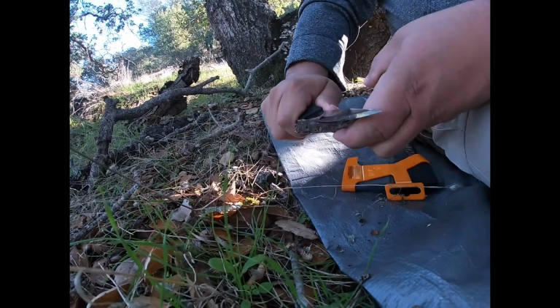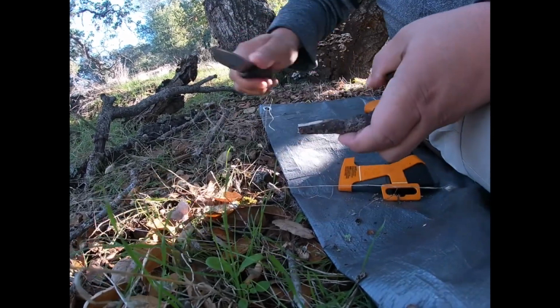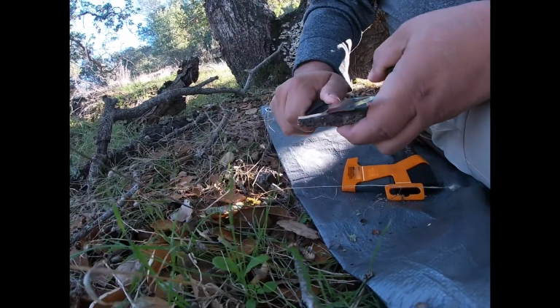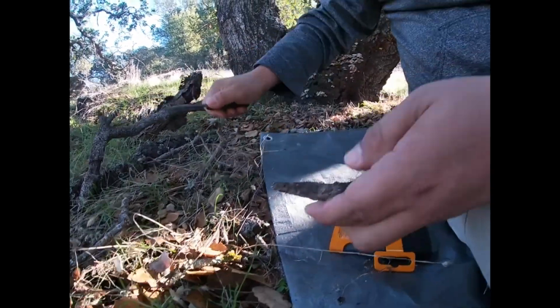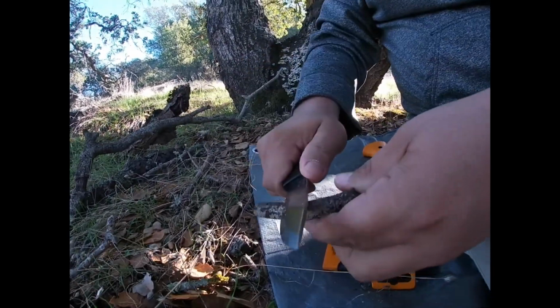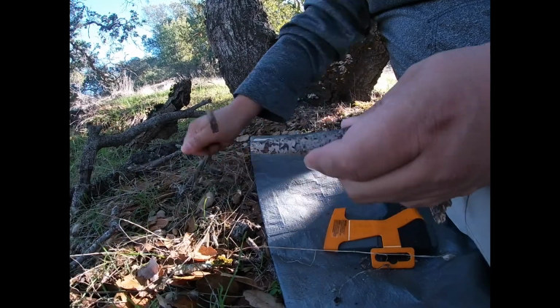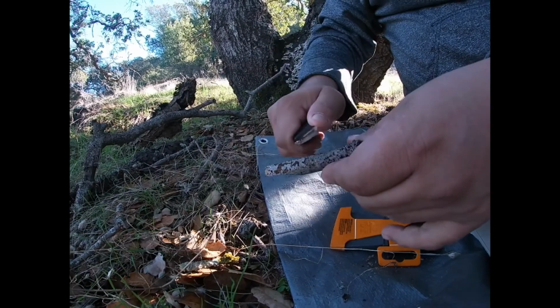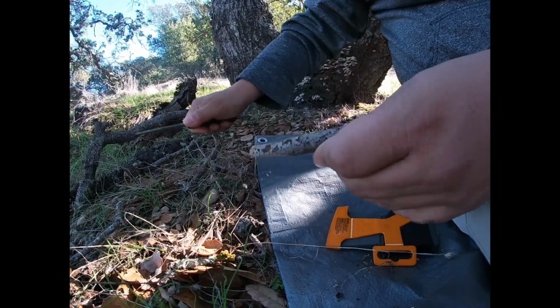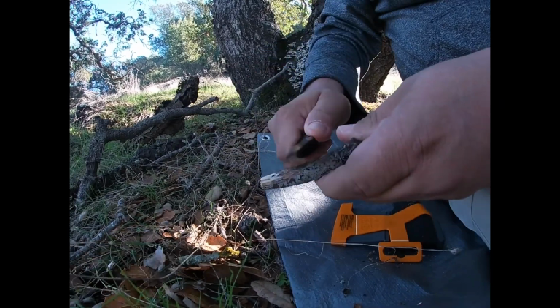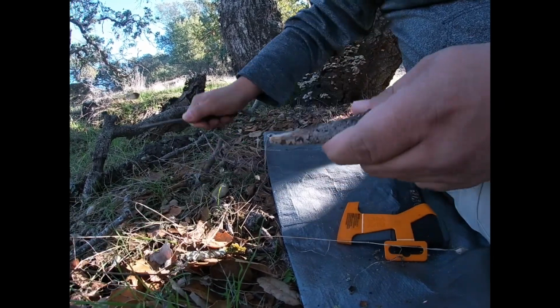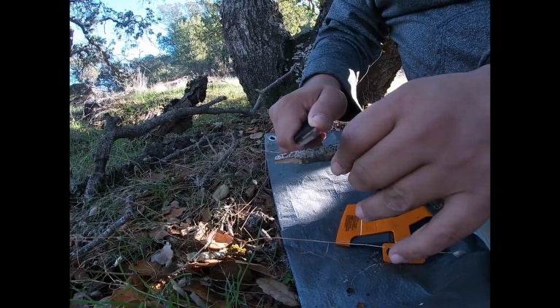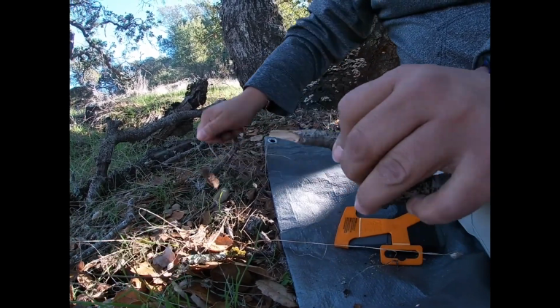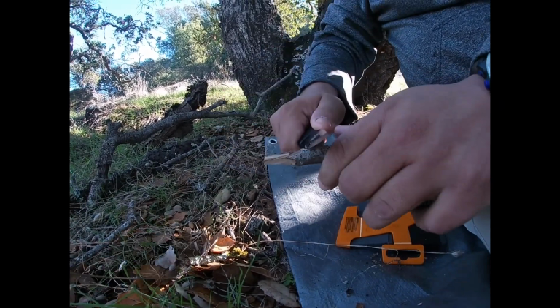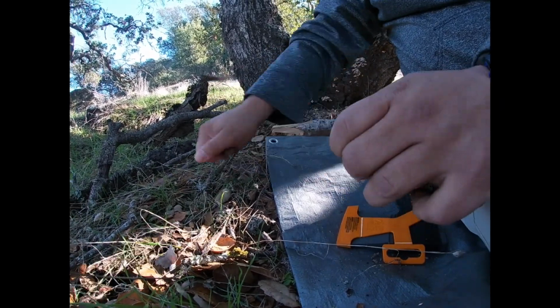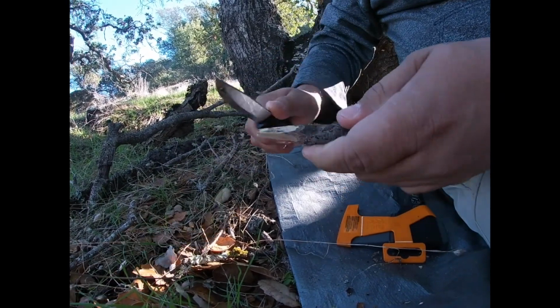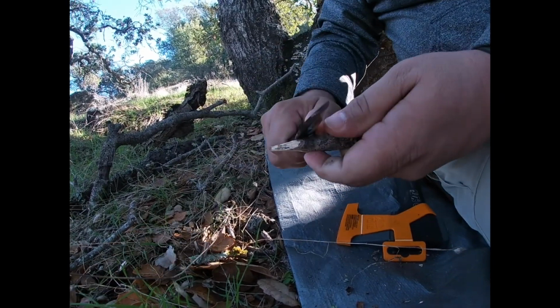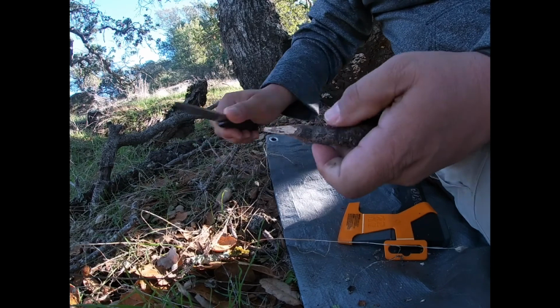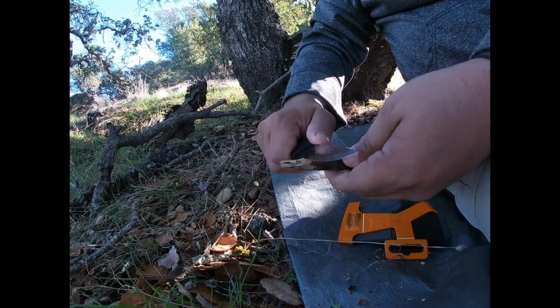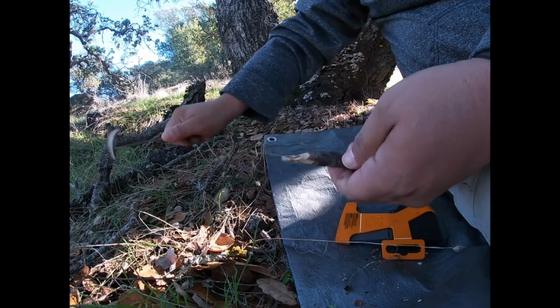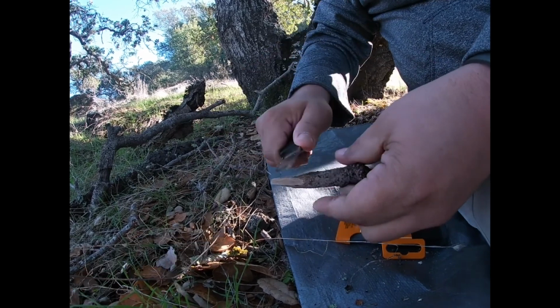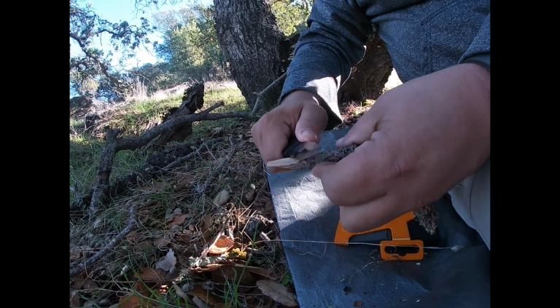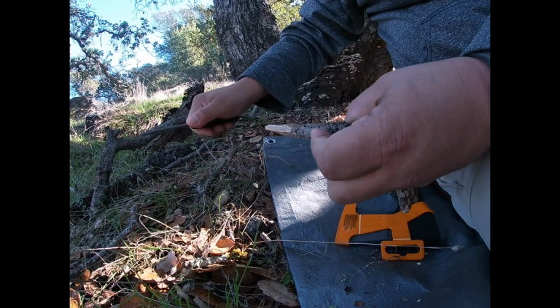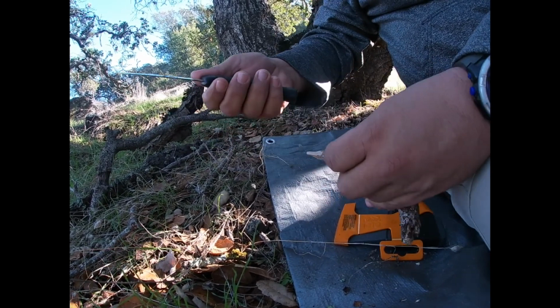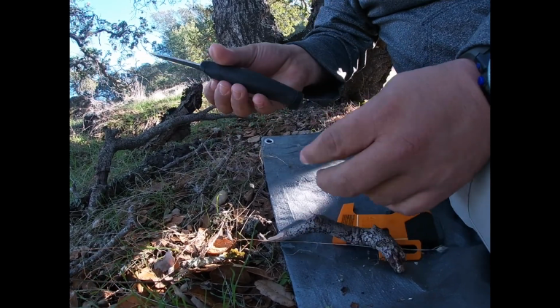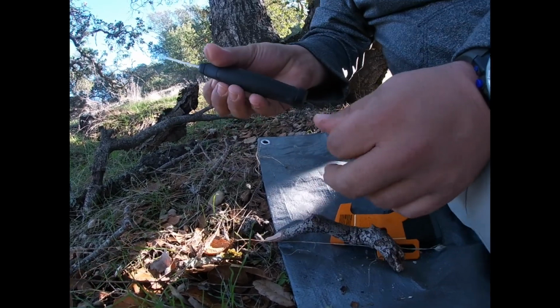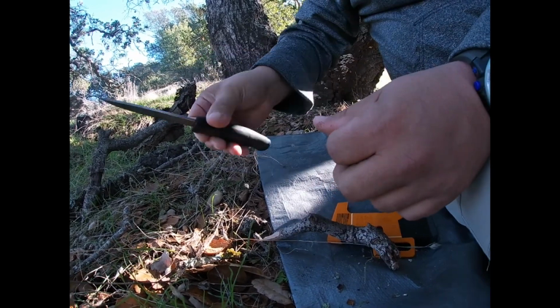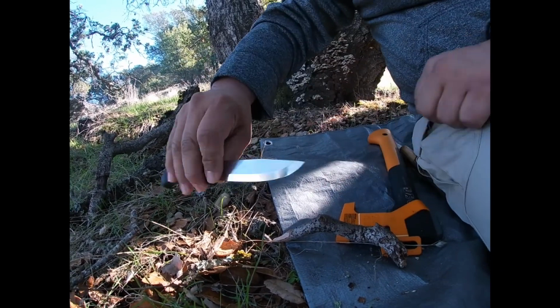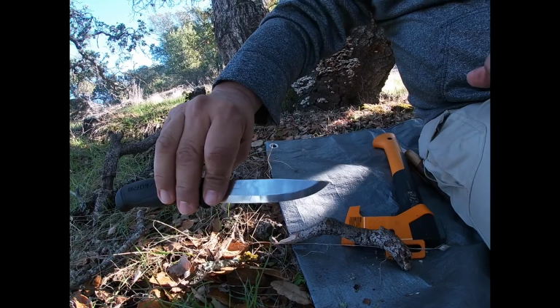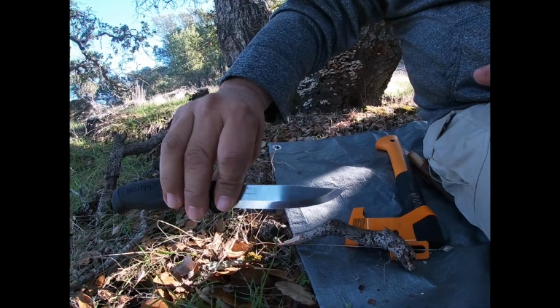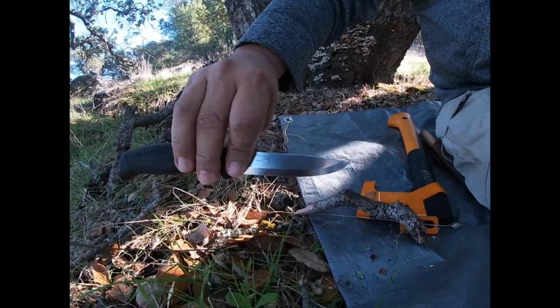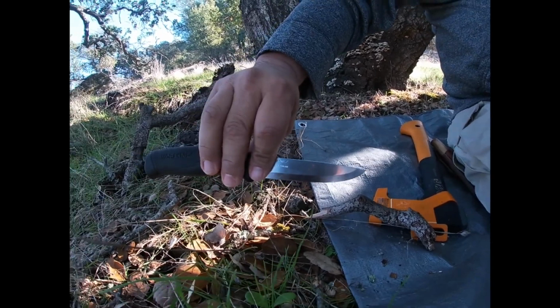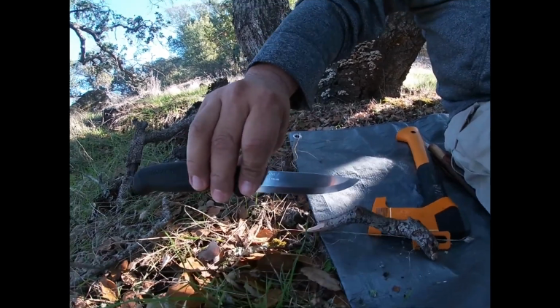El filo no se le va, sigue cortando perfectamente. Un cuchillo bueno, bonito y barato — el Mora Companion.